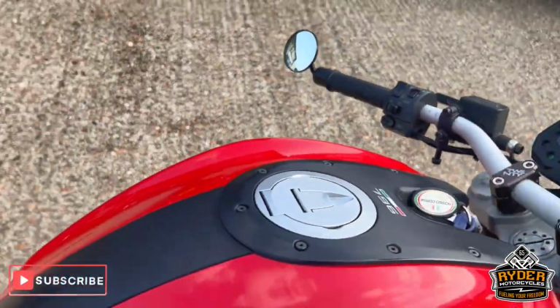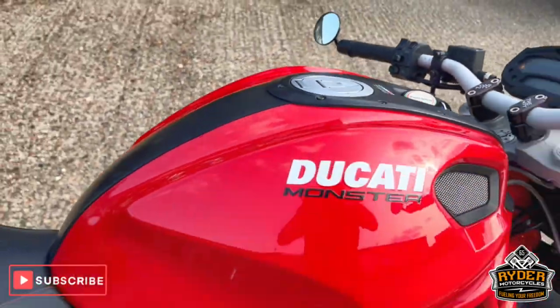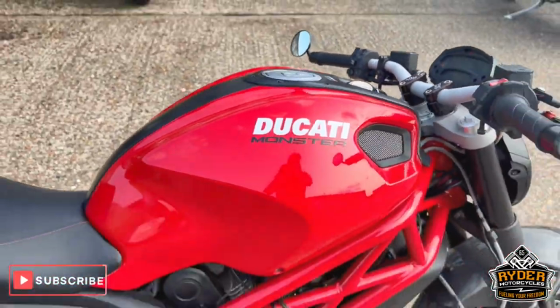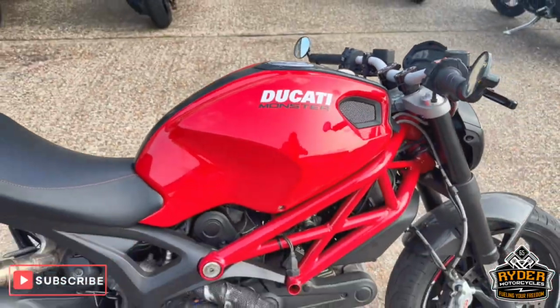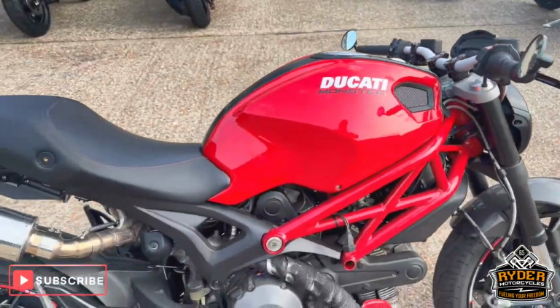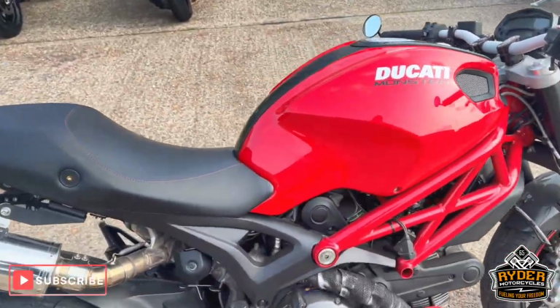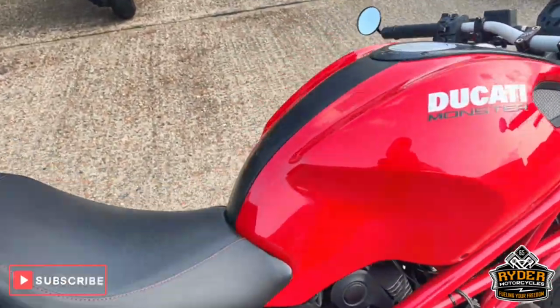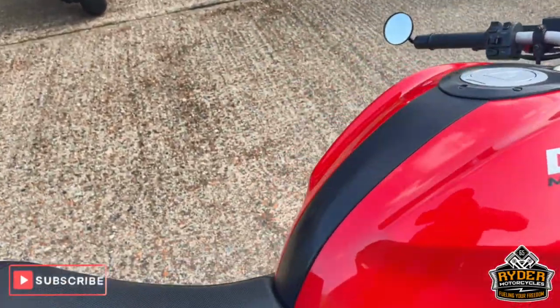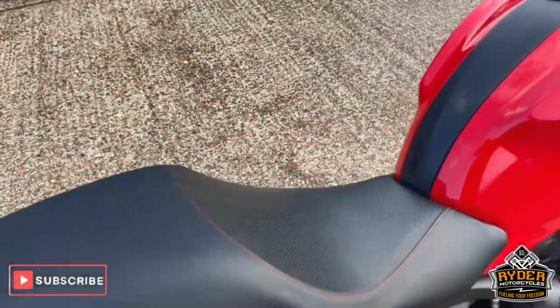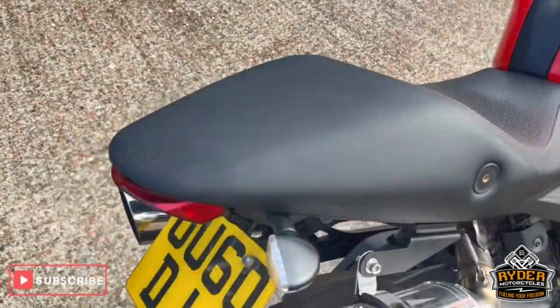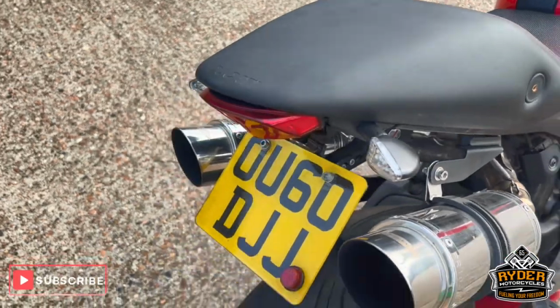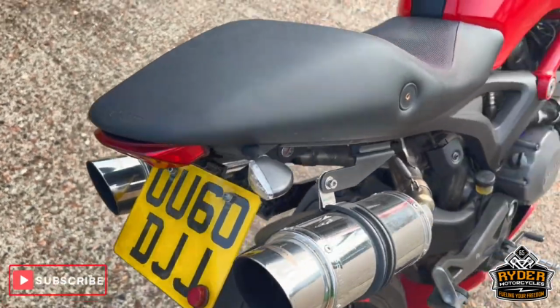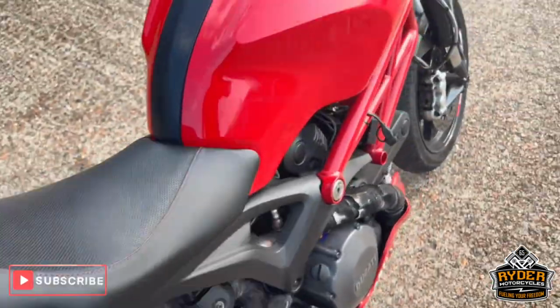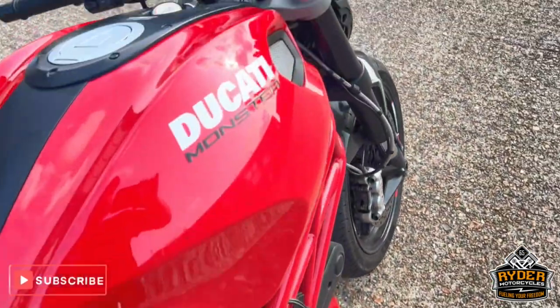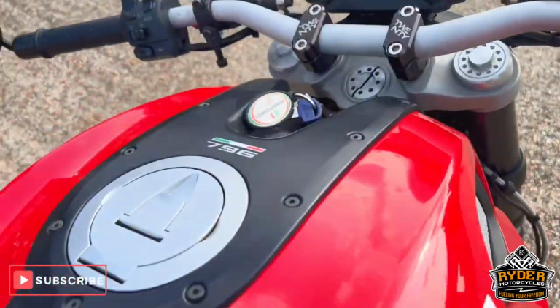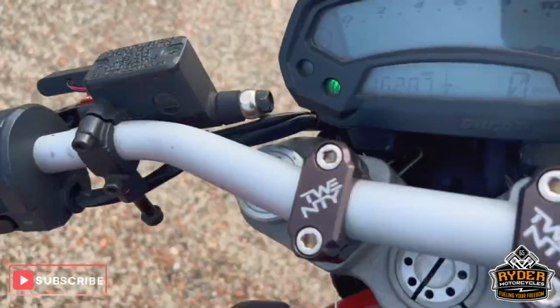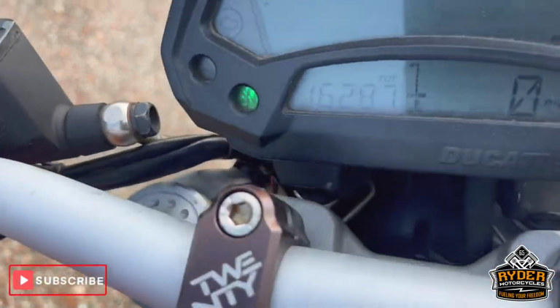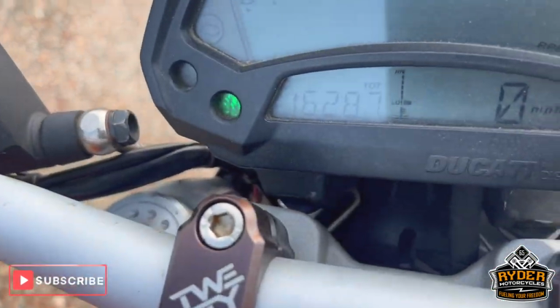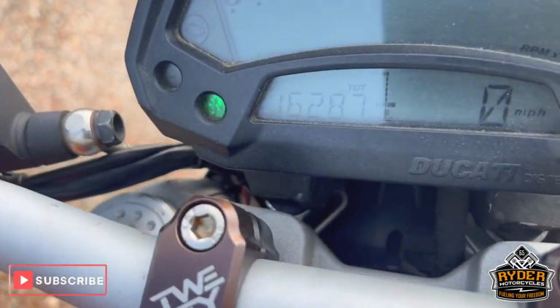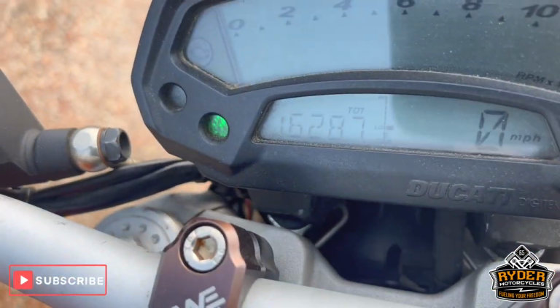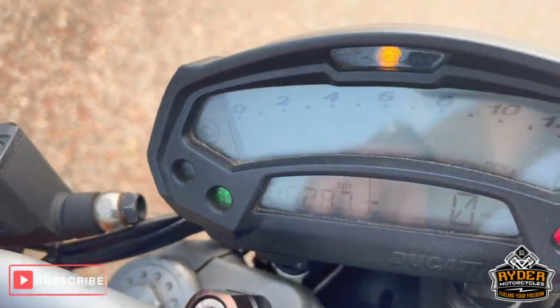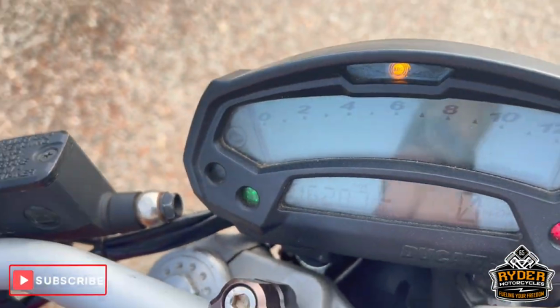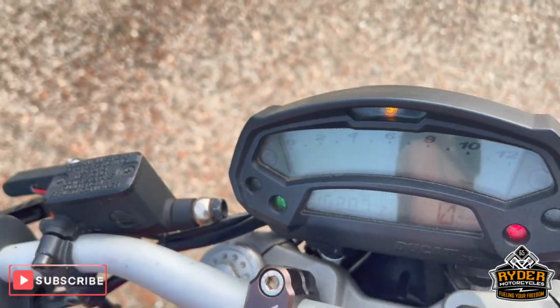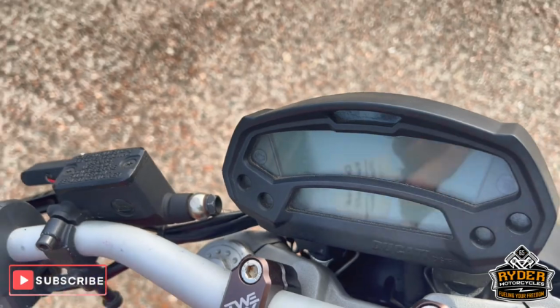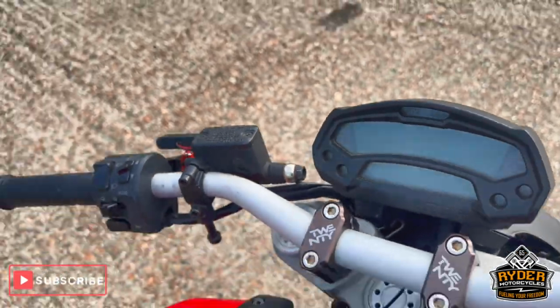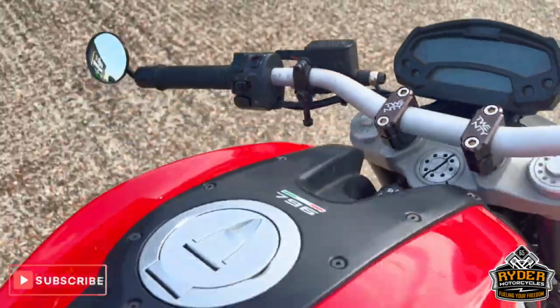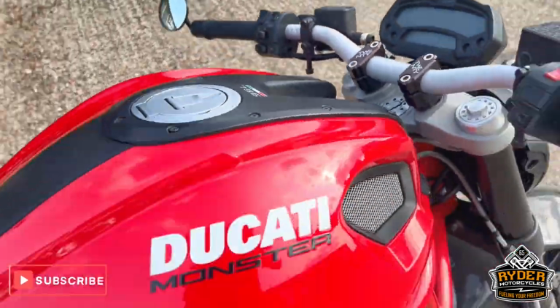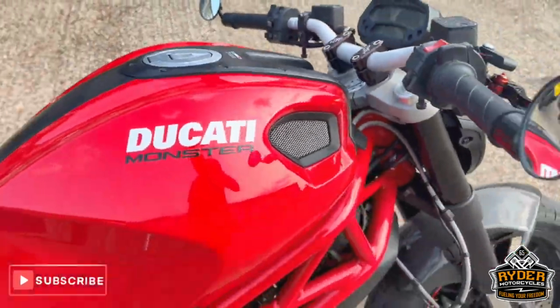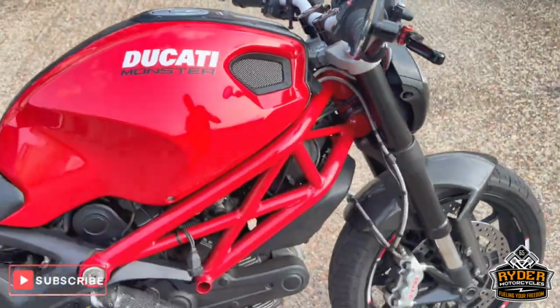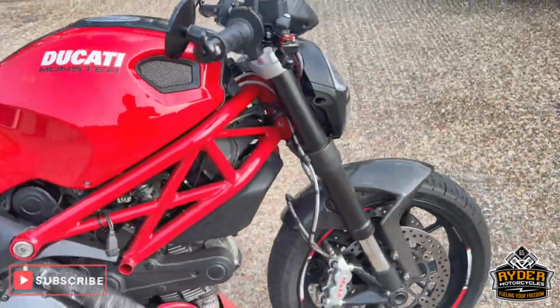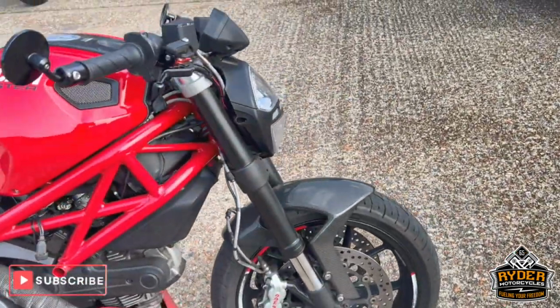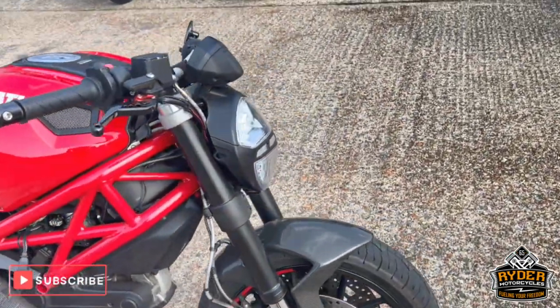Just arrived in stock. This is the Ducati Monster 796. There is a 60 plate. The mileage is 16,287. The bike's yet to have a valet. It's just a brief walk around video just to show you the bike.